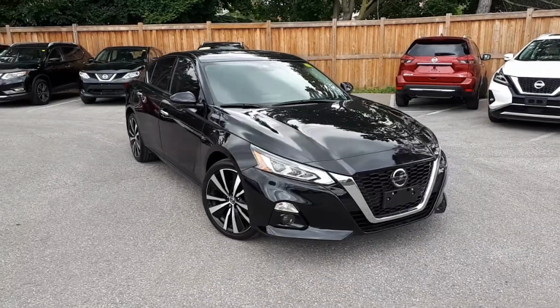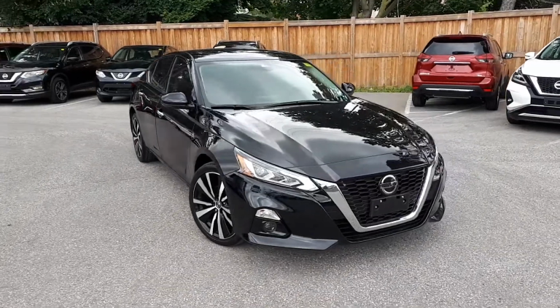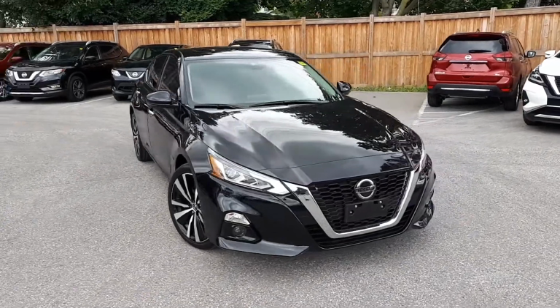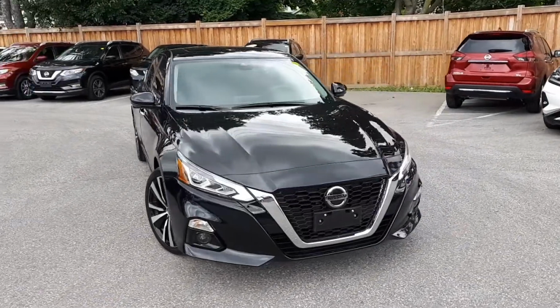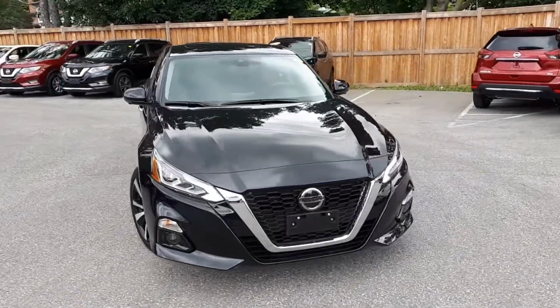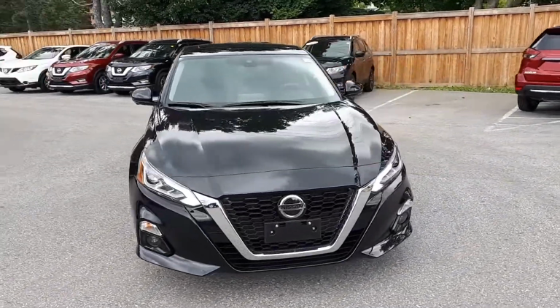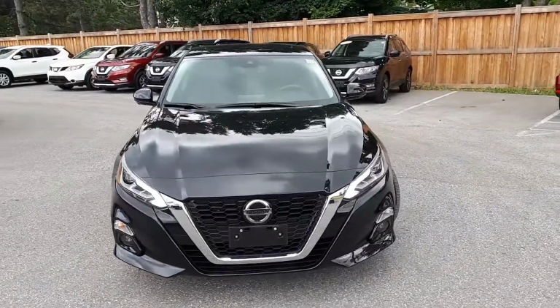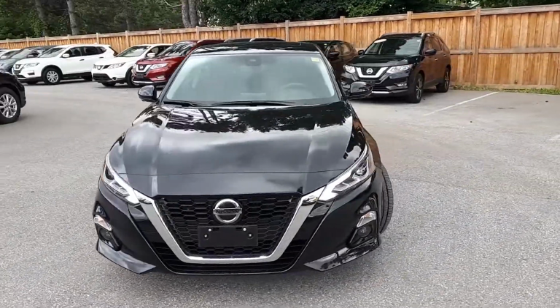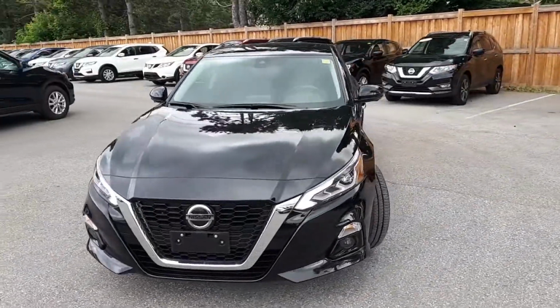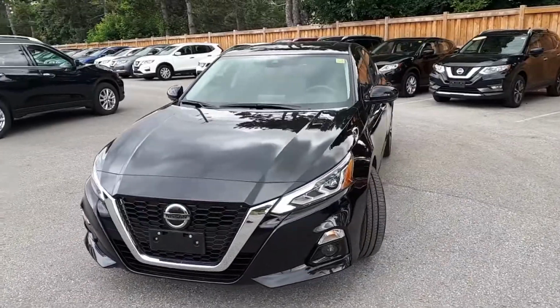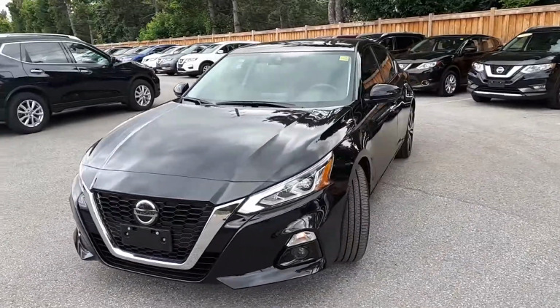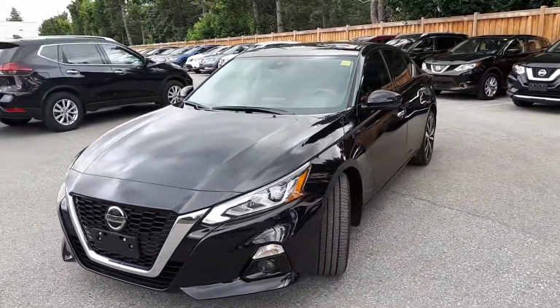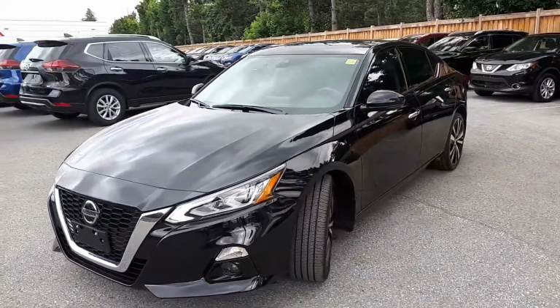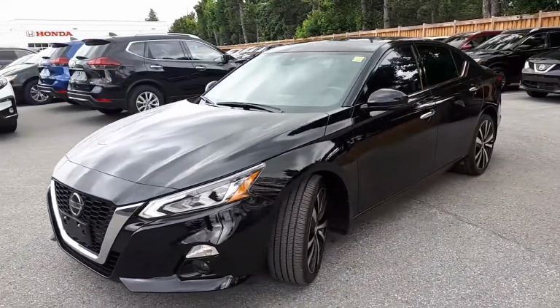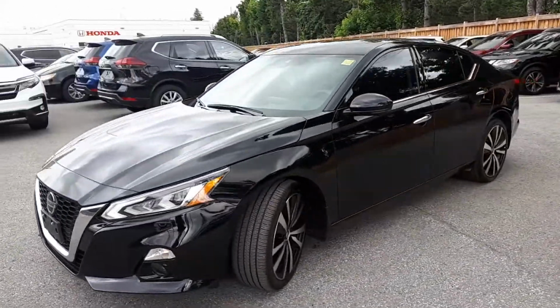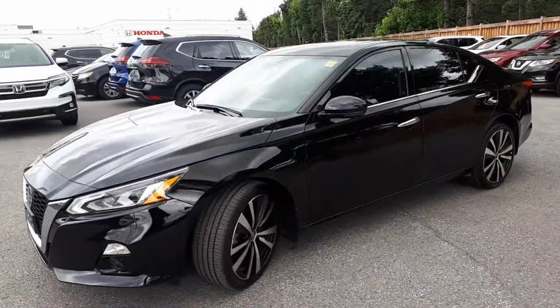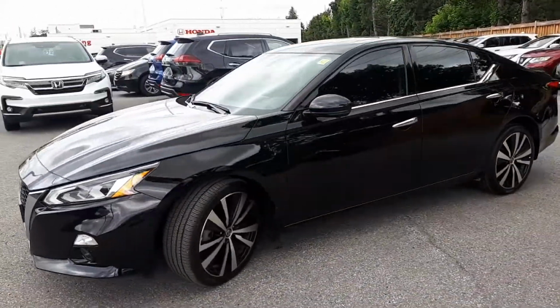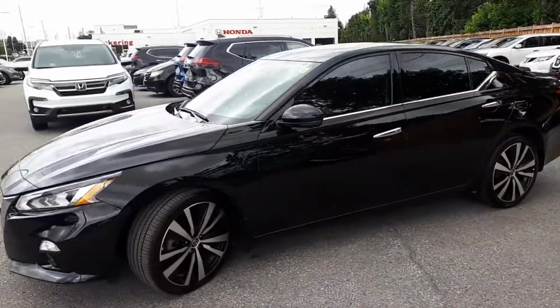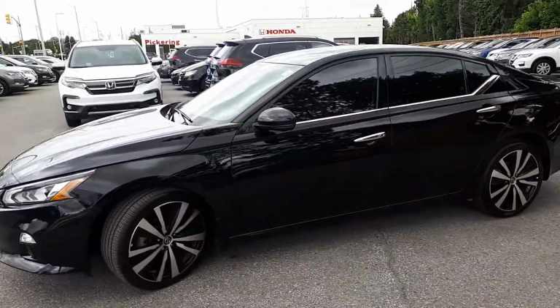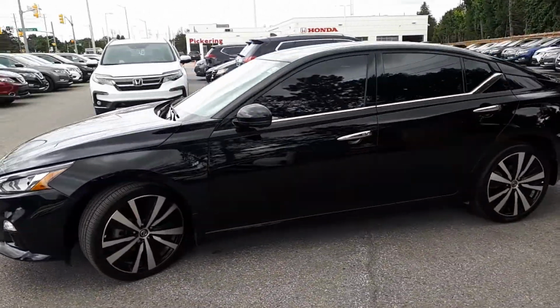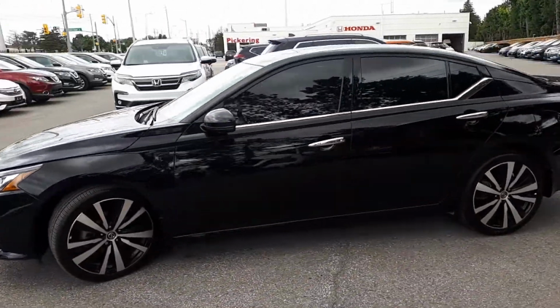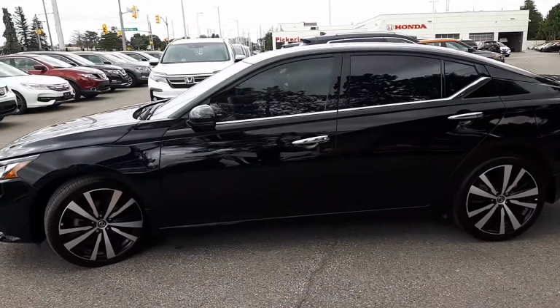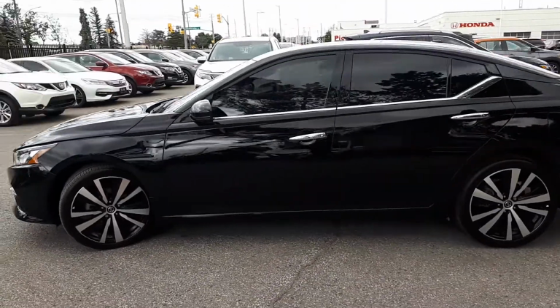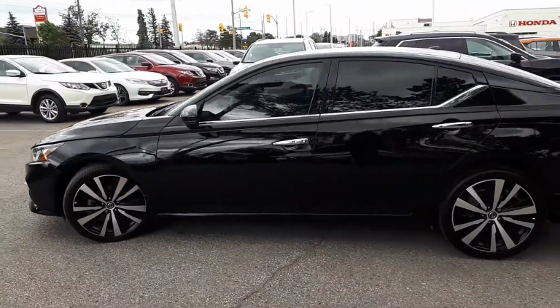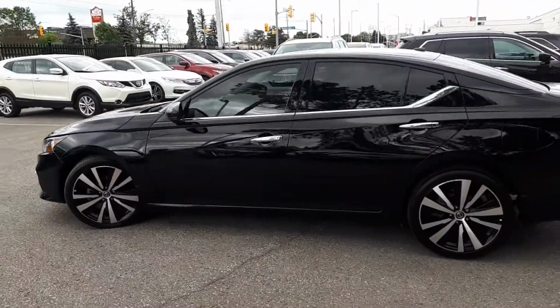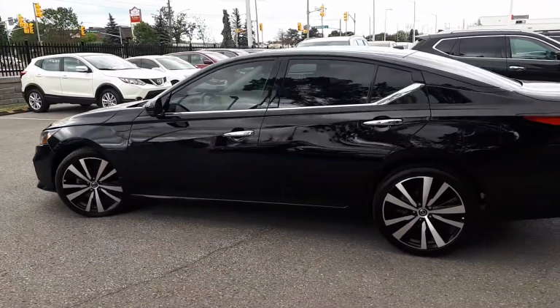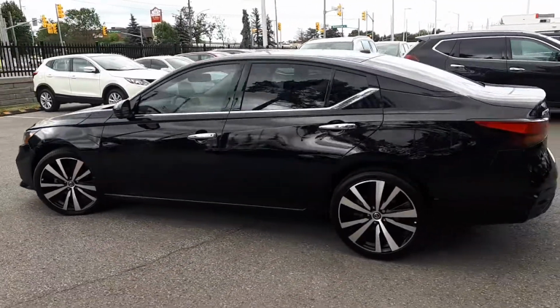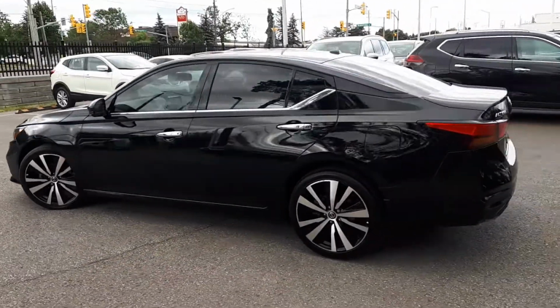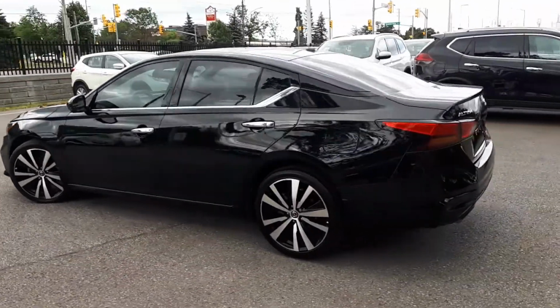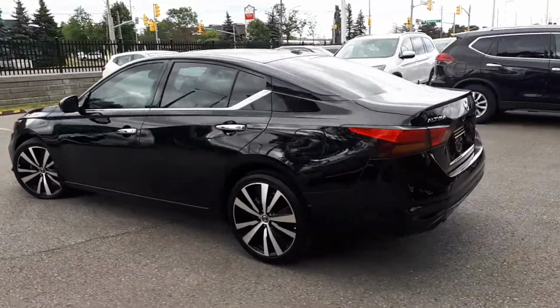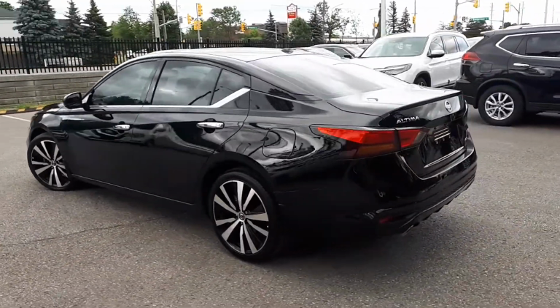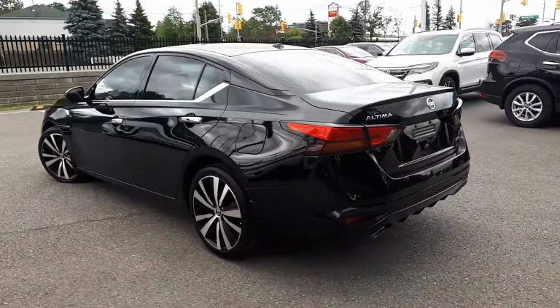Here at Pickering Honda we have a pre-owned and DriveShield certified 2019 Nissan Altima 2.5 Platinum trim. This vehicle has all-wheel drive and a continuously variable transmission.